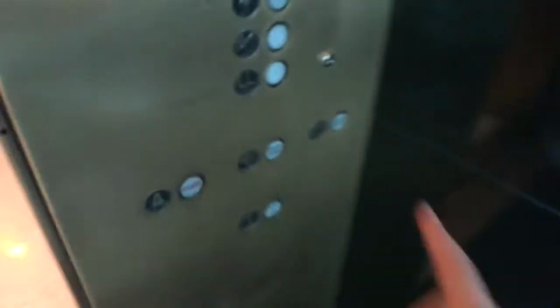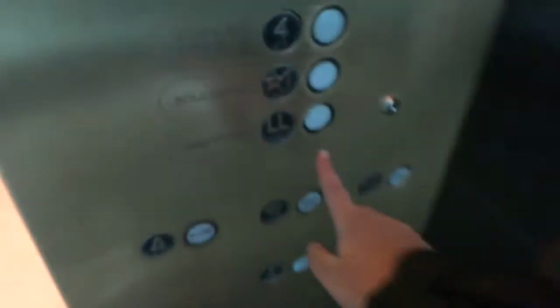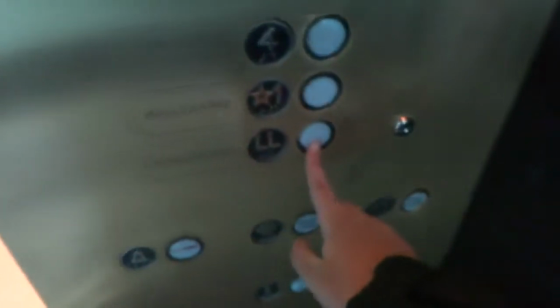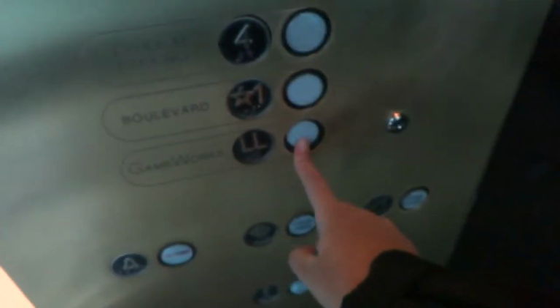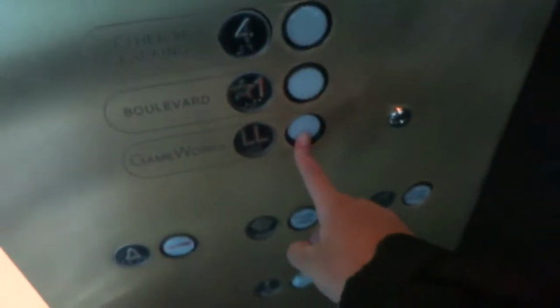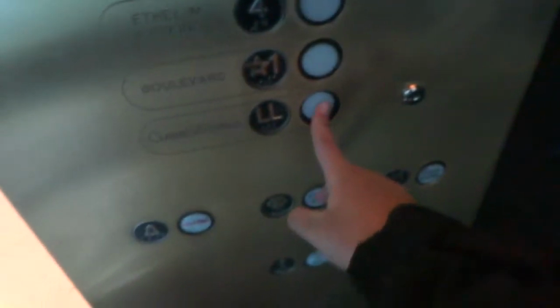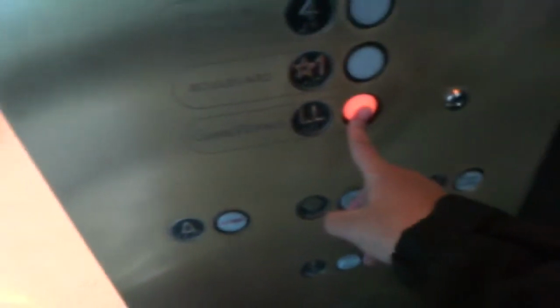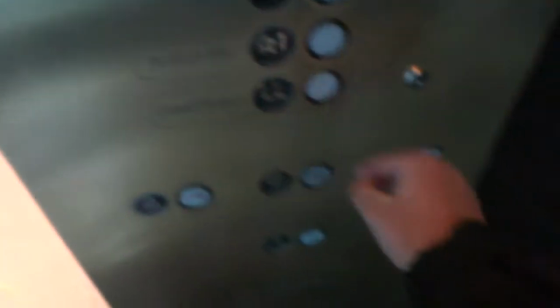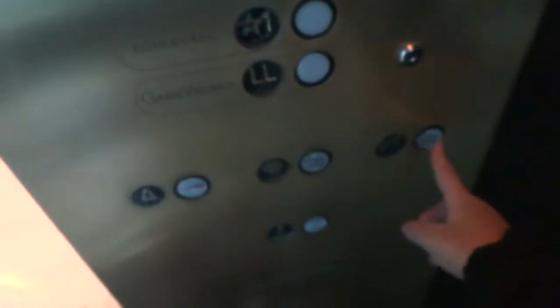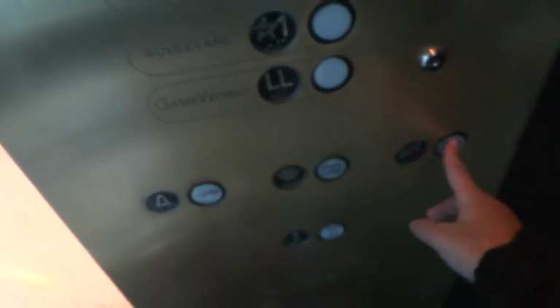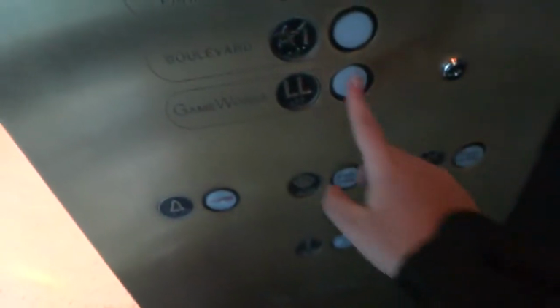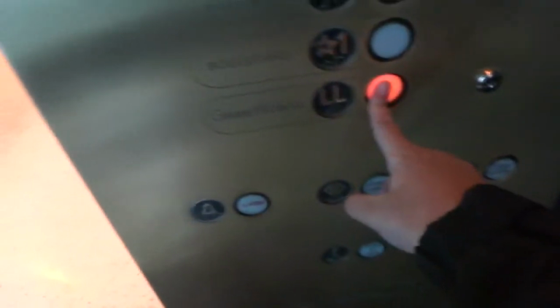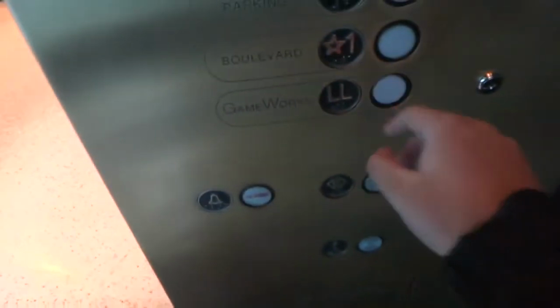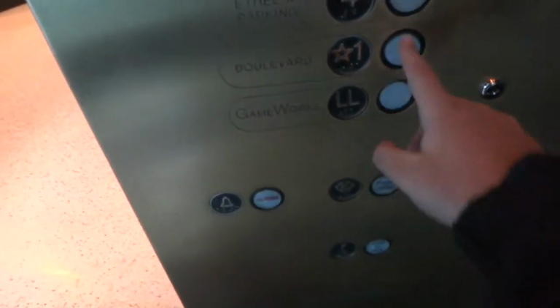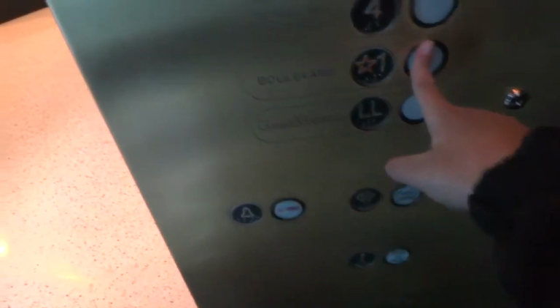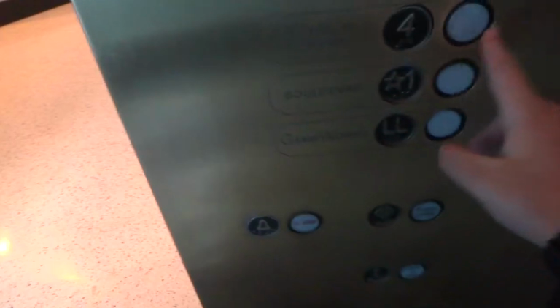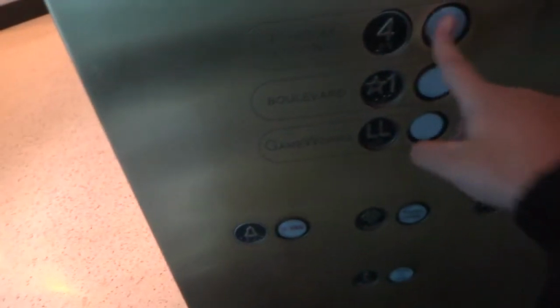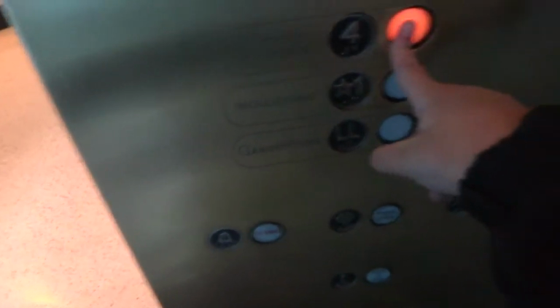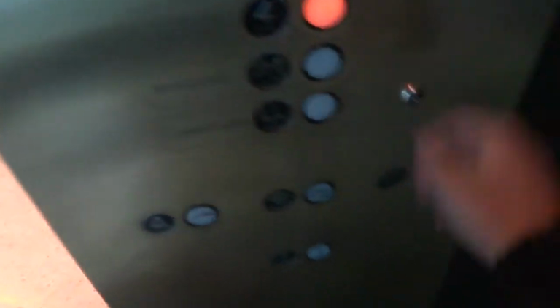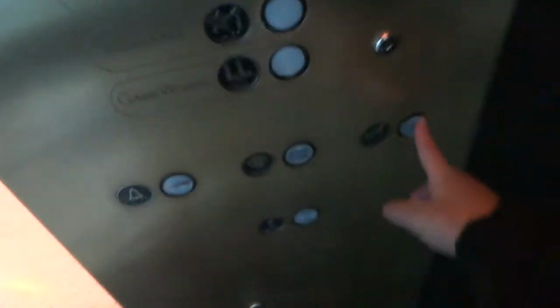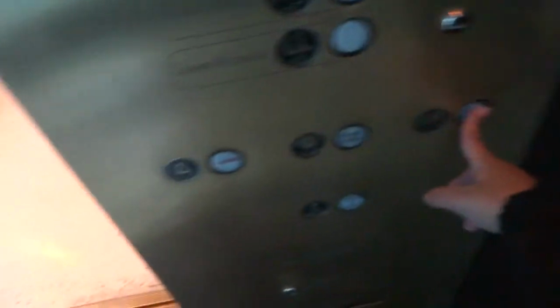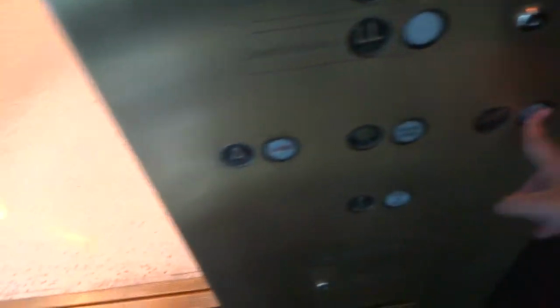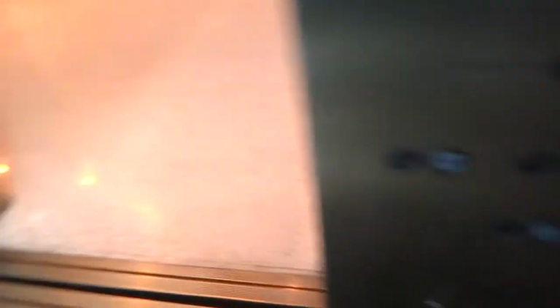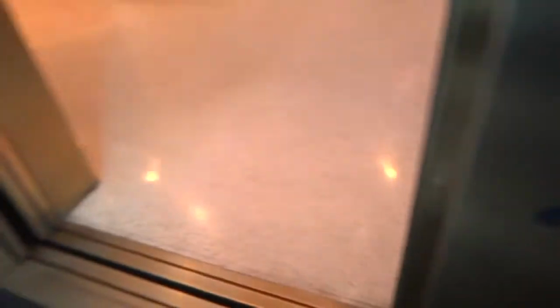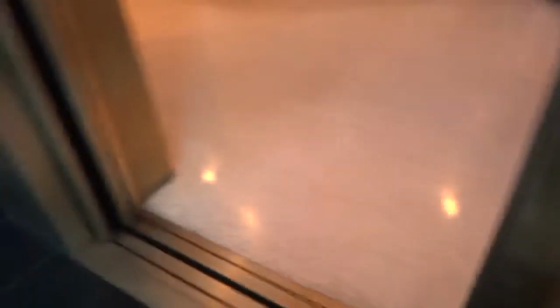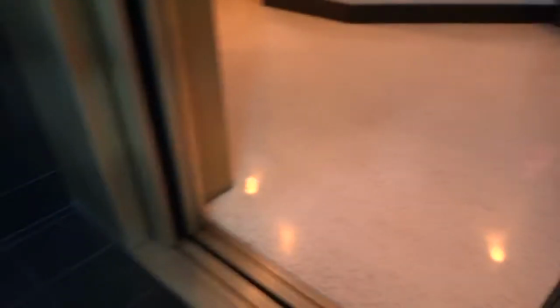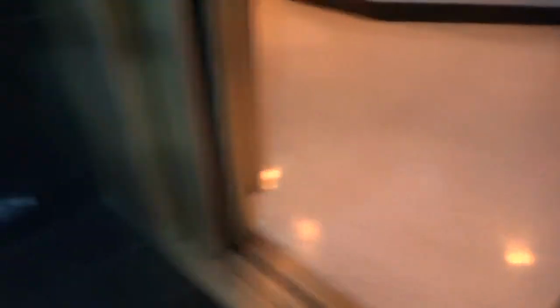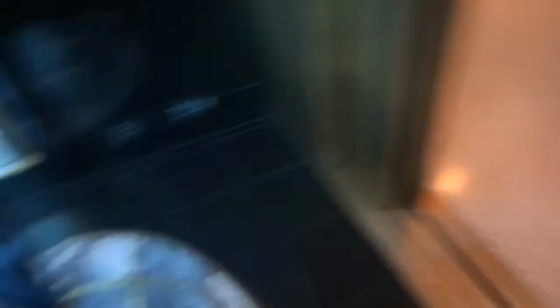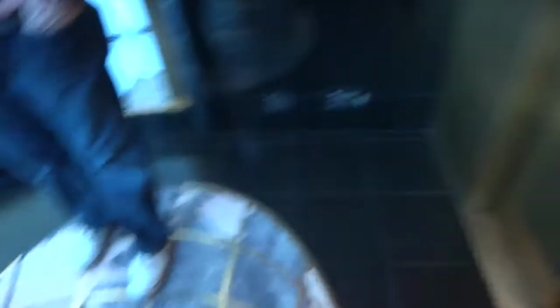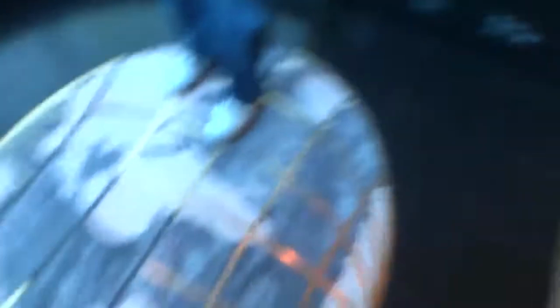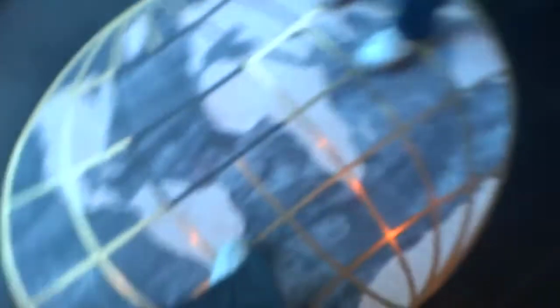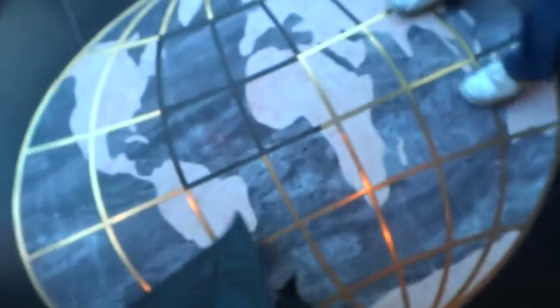Let's go to the lower level. Alright, let's go to four. Four is kind of worse. I like that.